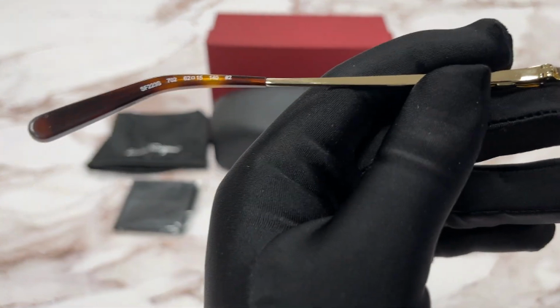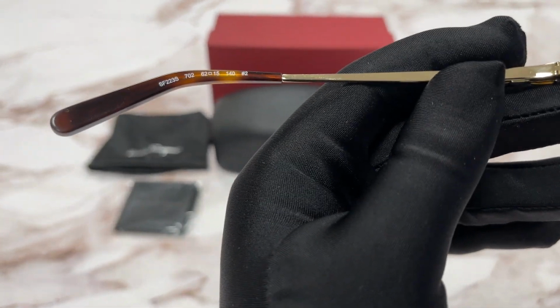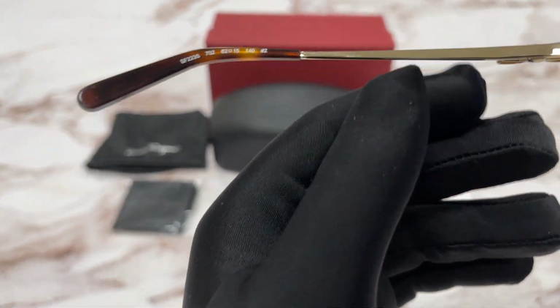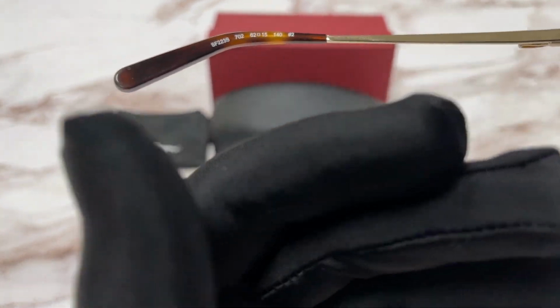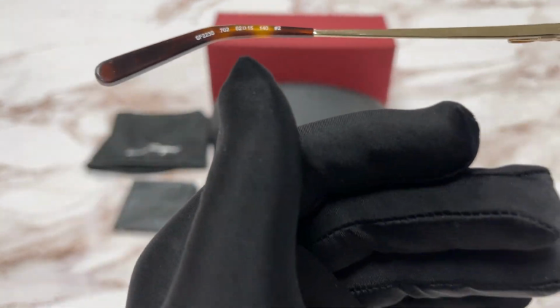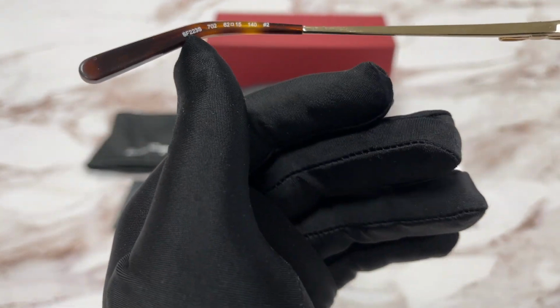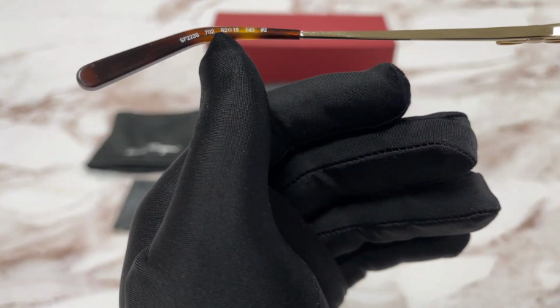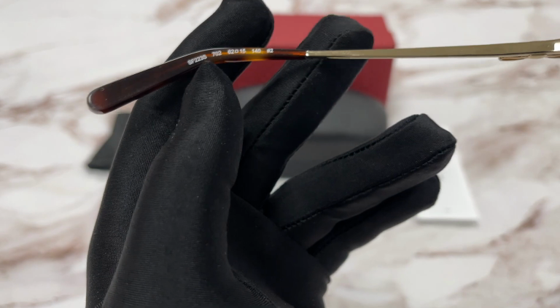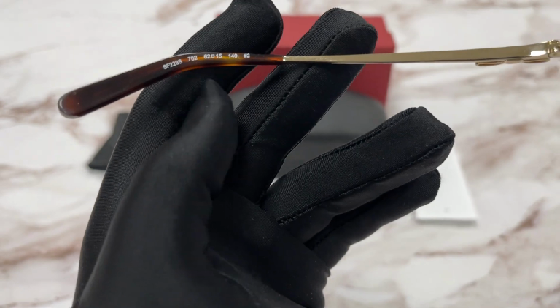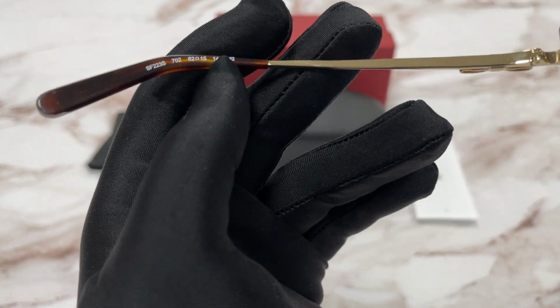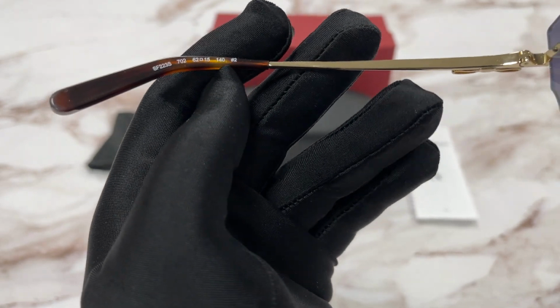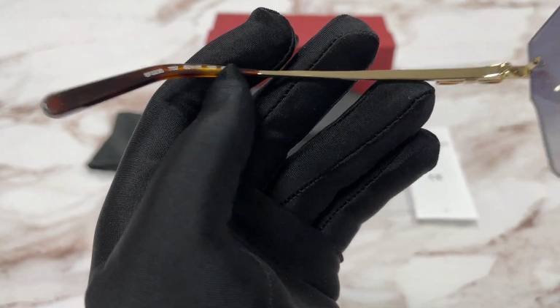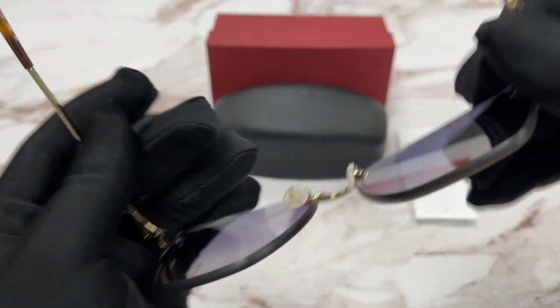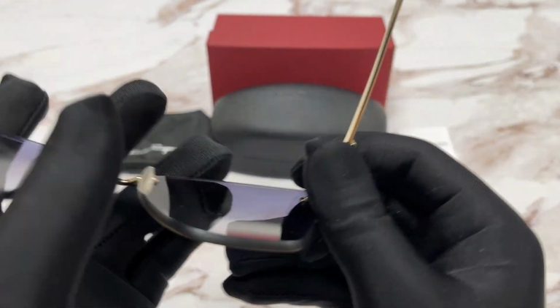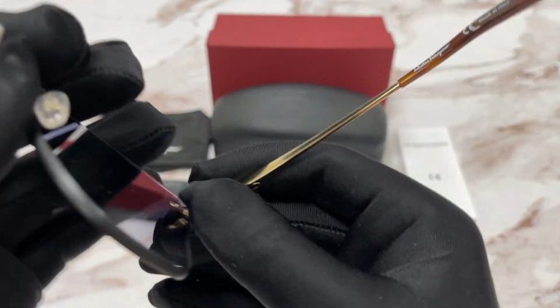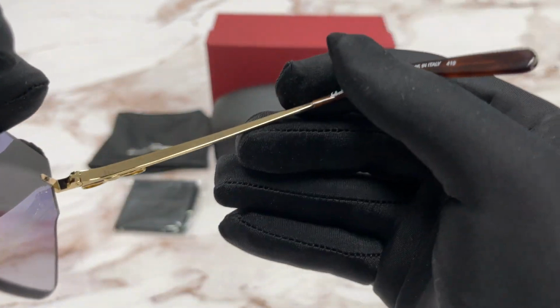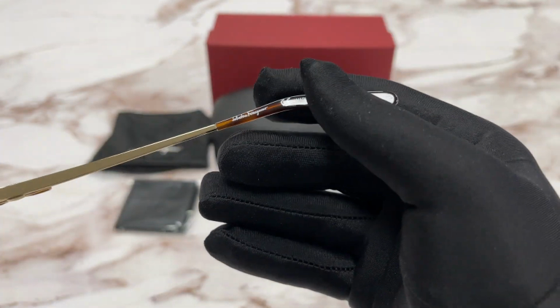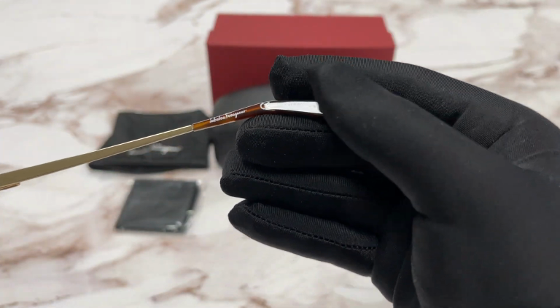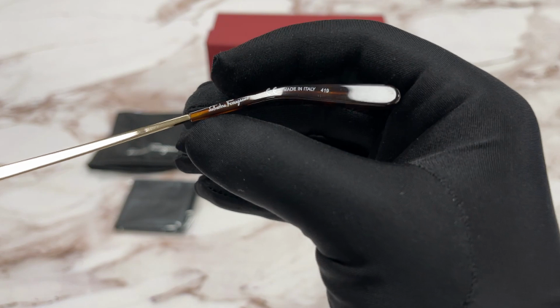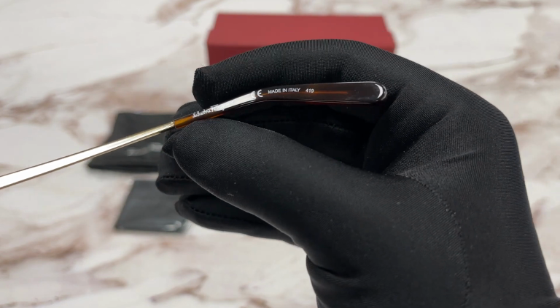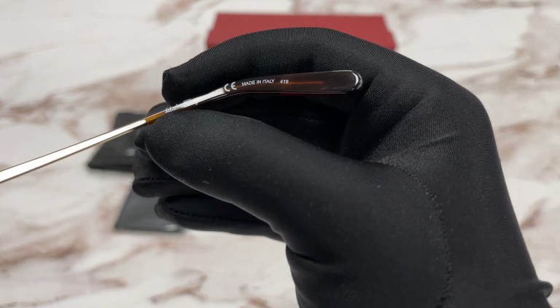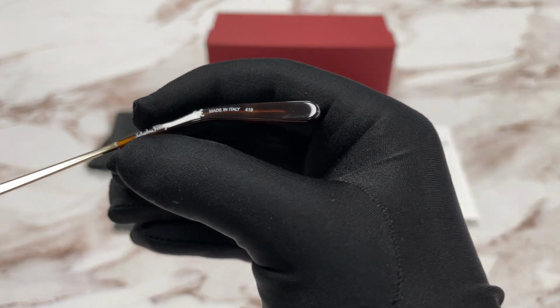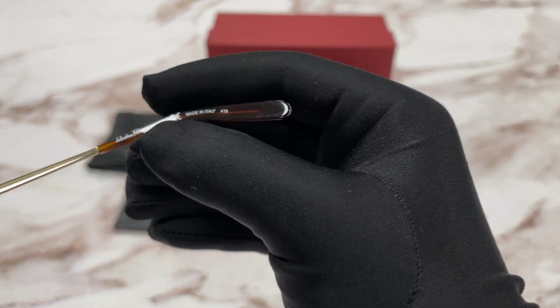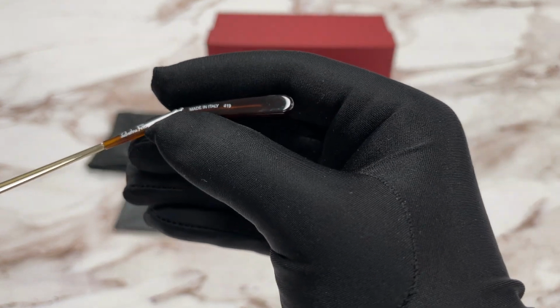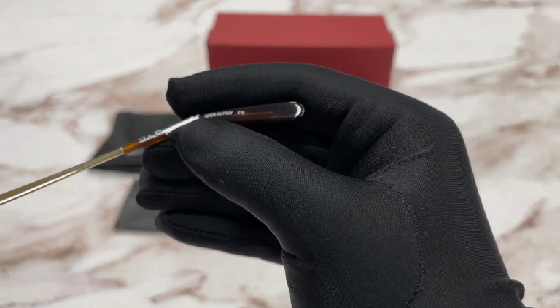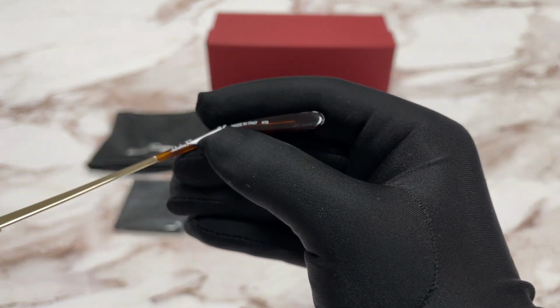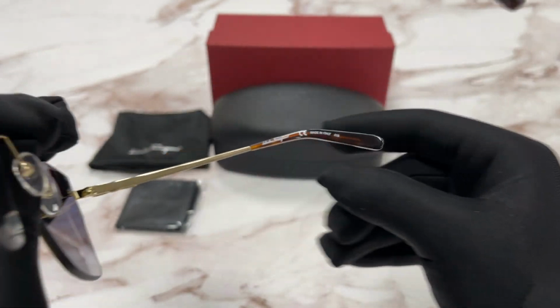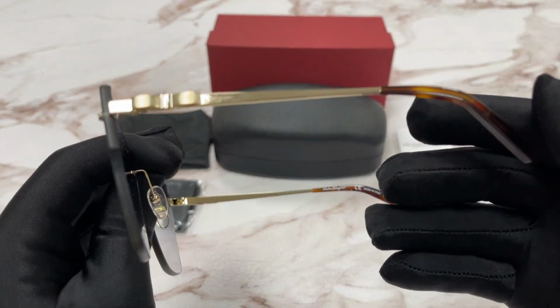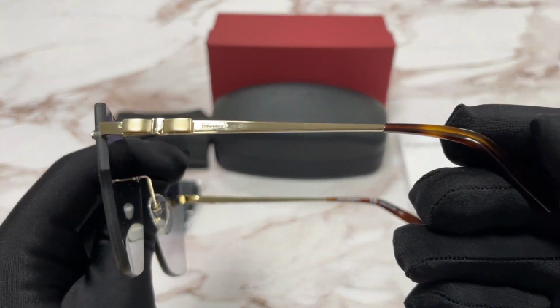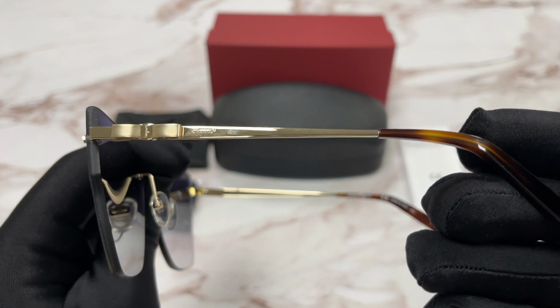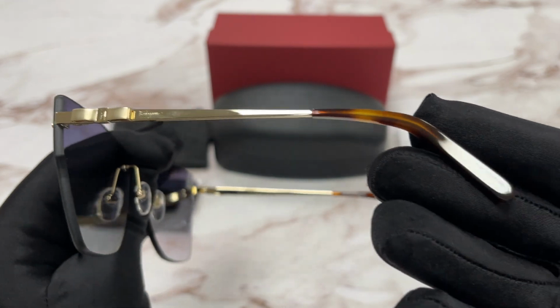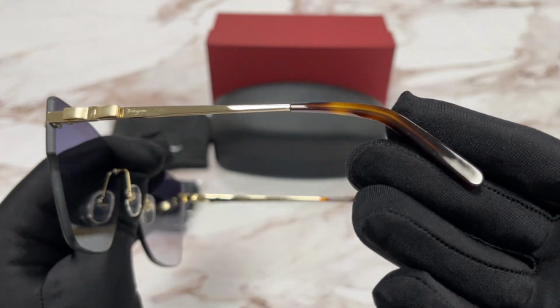Over here we have the color code, the model number, and the dimensions. And on this side we have the Salvatore Ferragamo logo in white, and this frame is made in Italy. The side of the temple is the same.